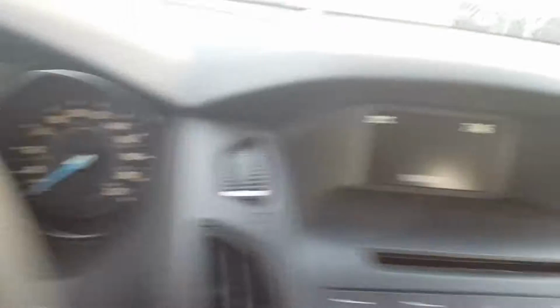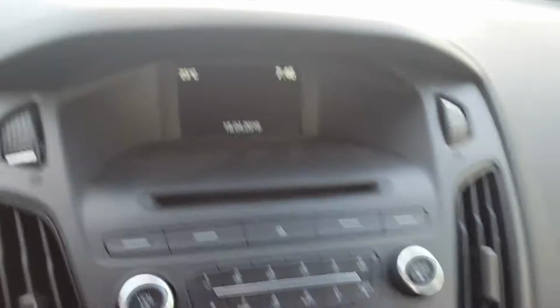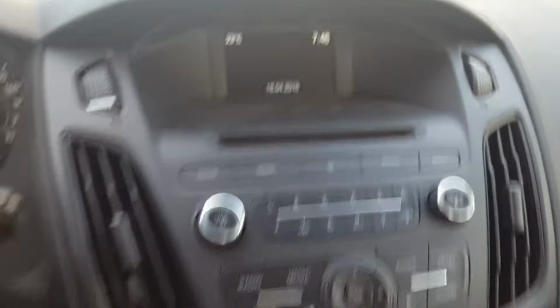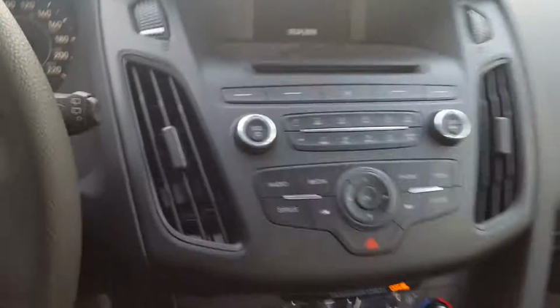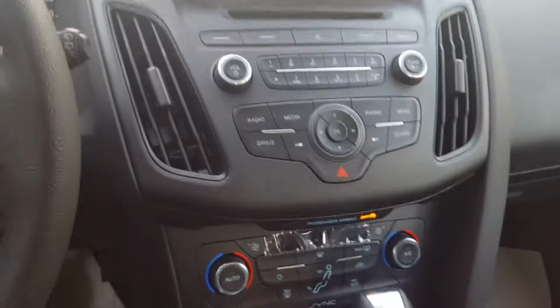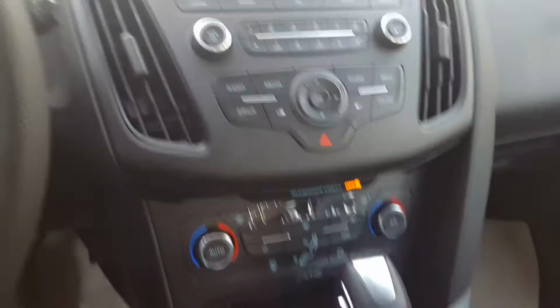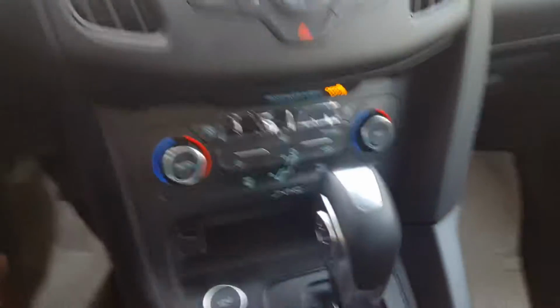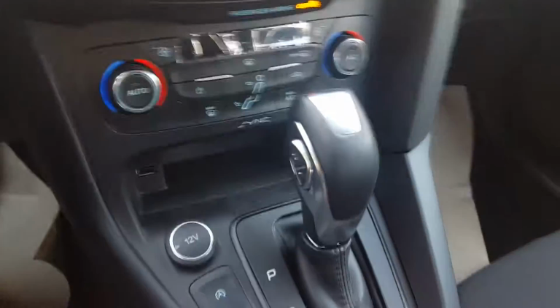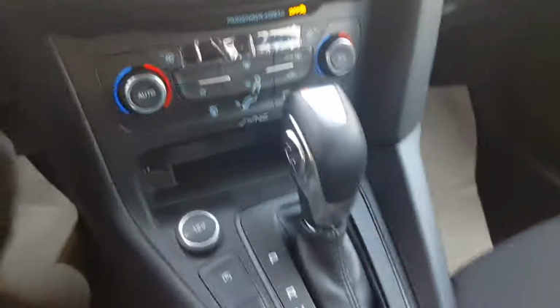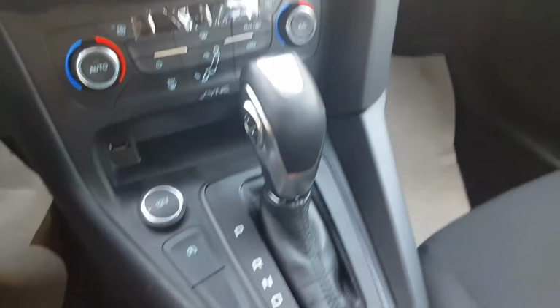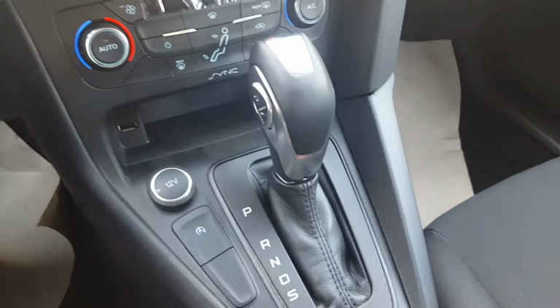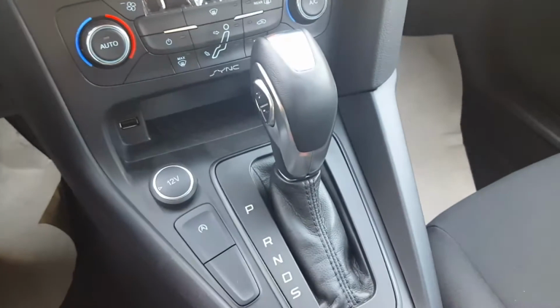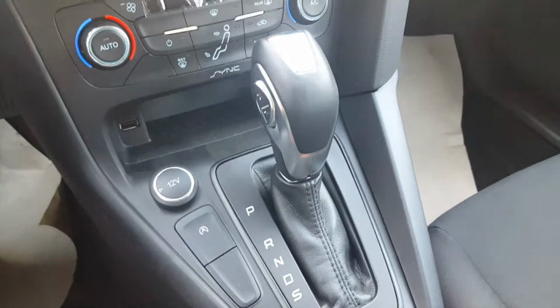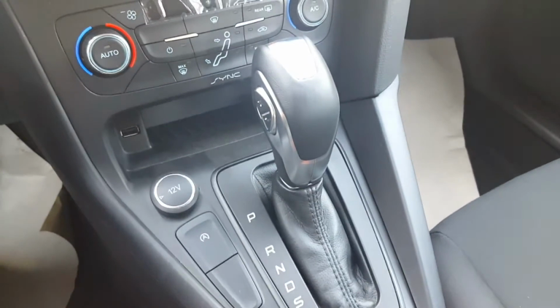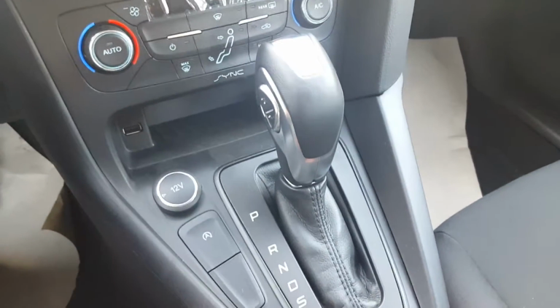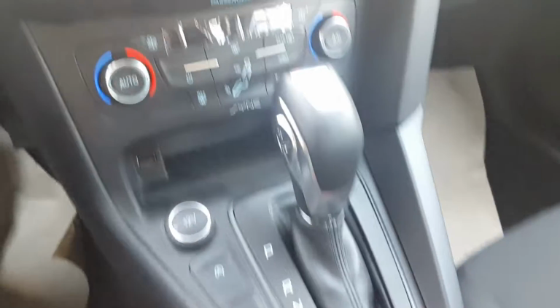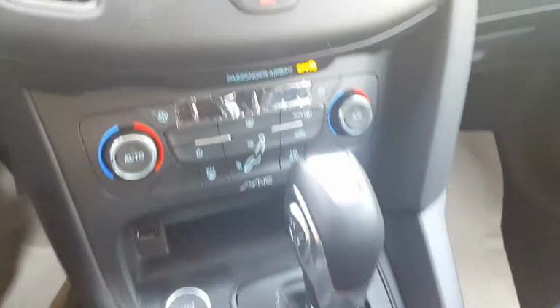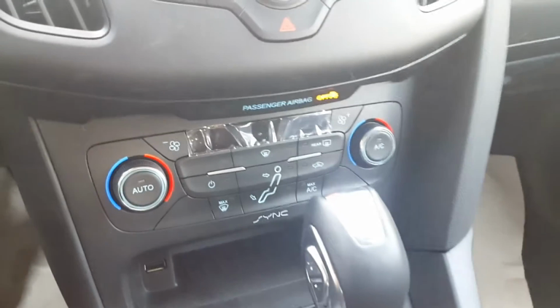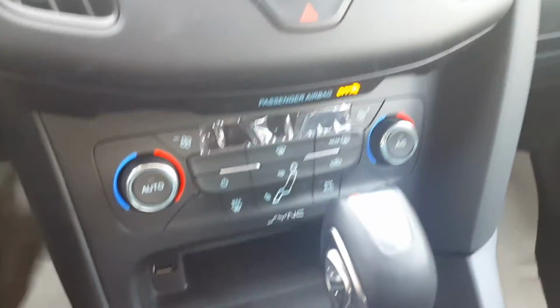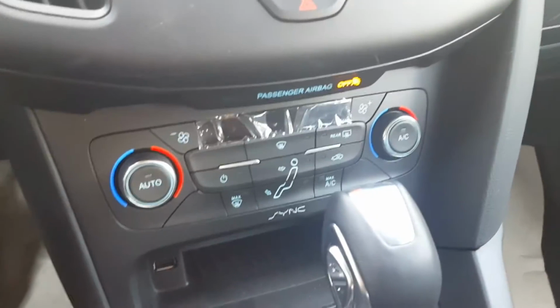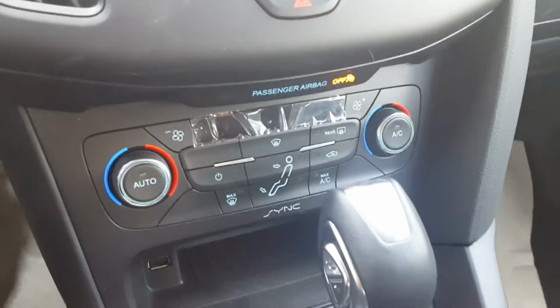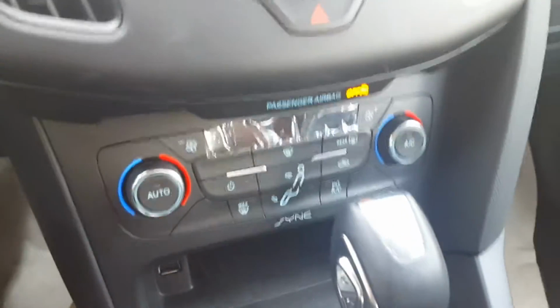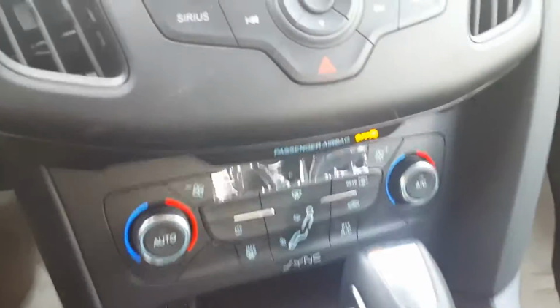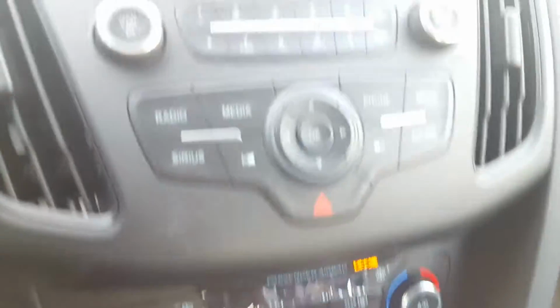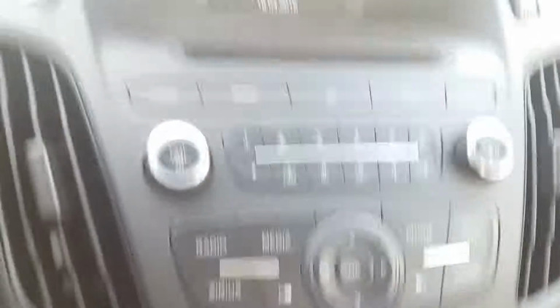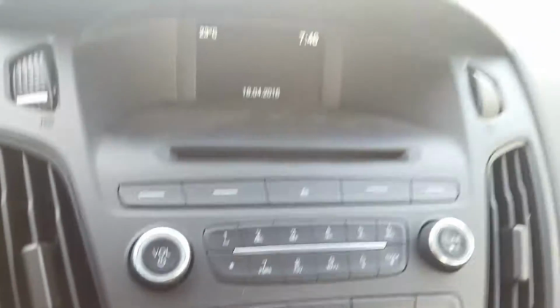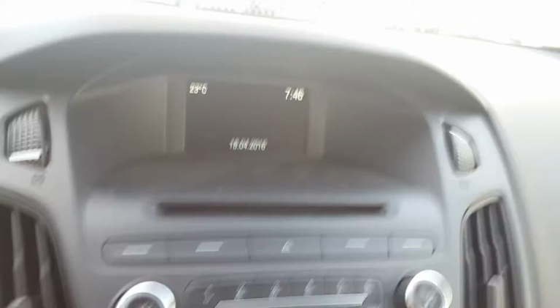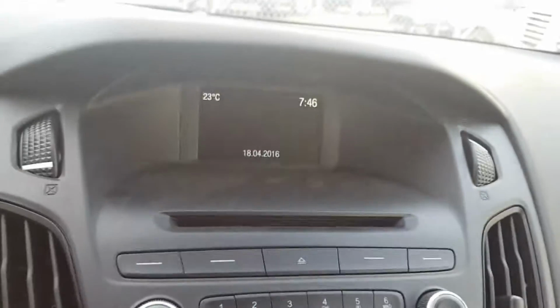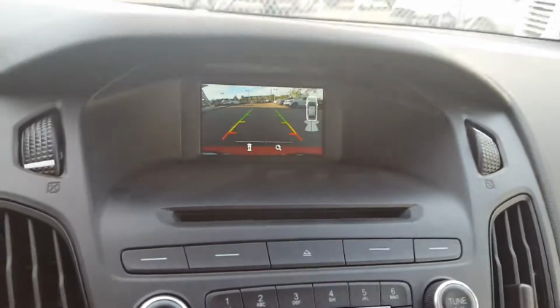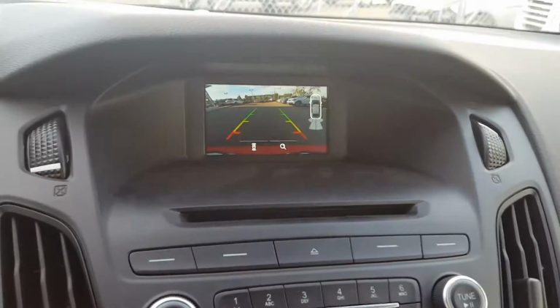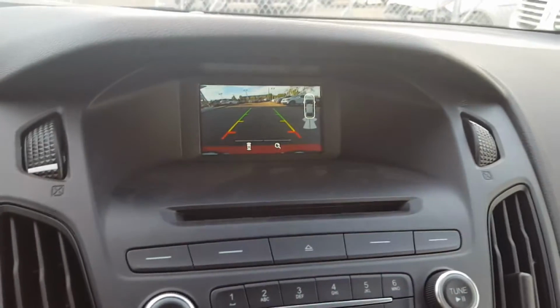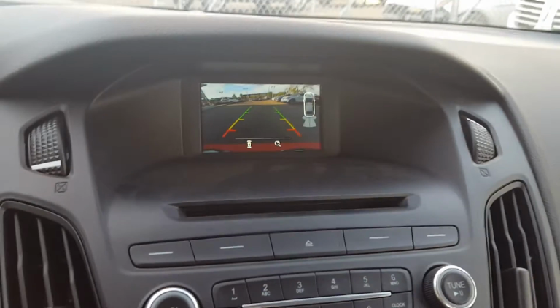In the center console here, it is a six speed automatic transmission with dual climate control. You also have a backup camera as well.